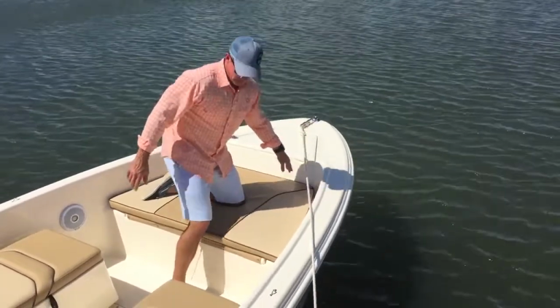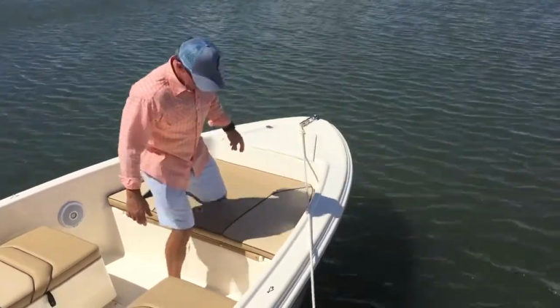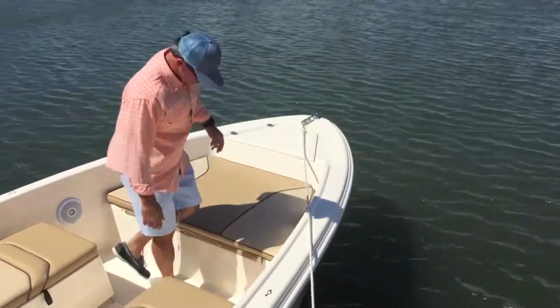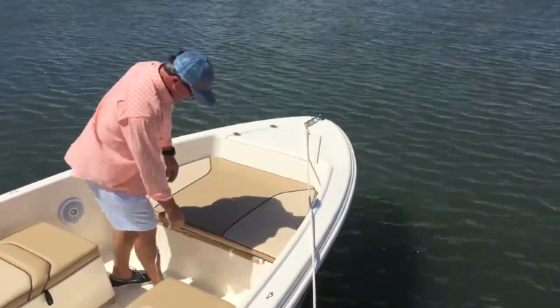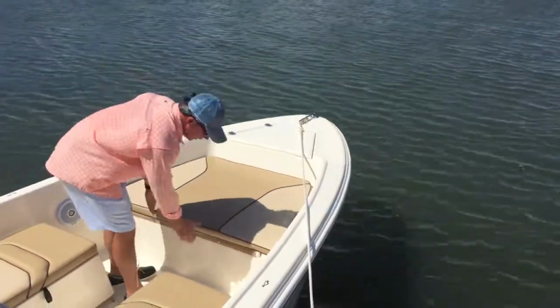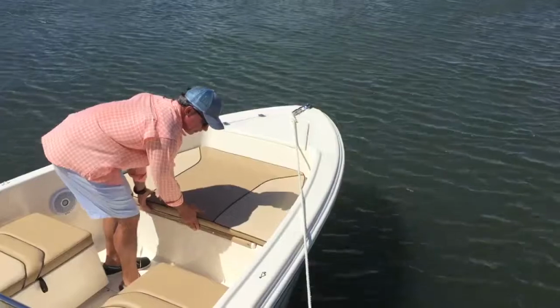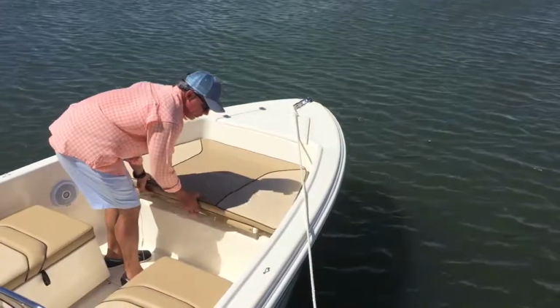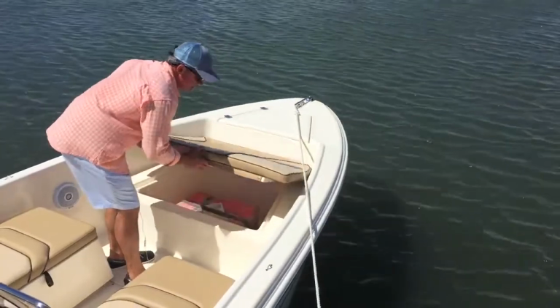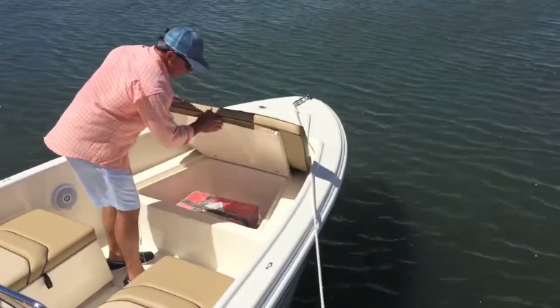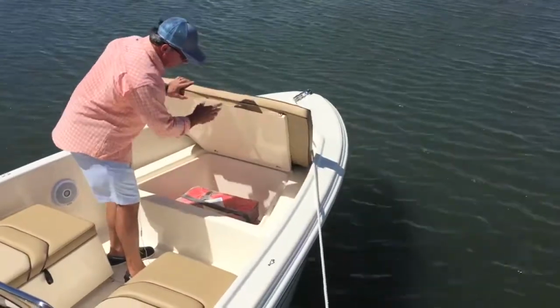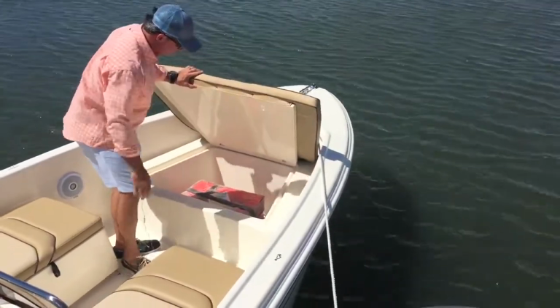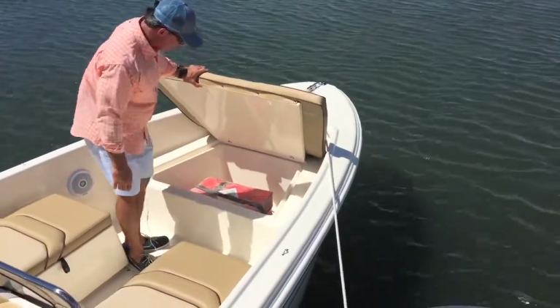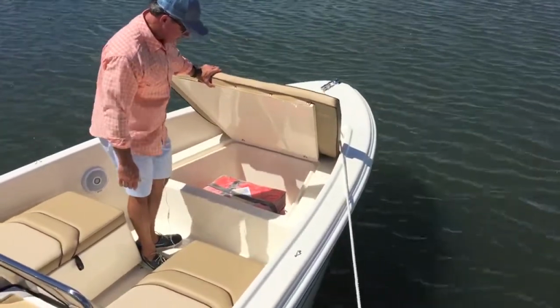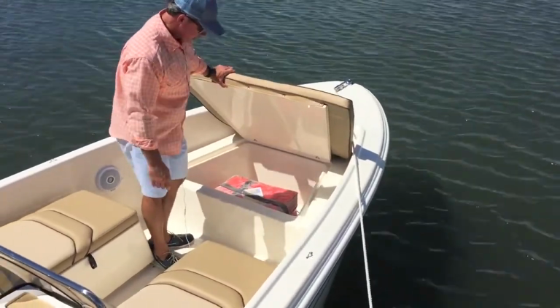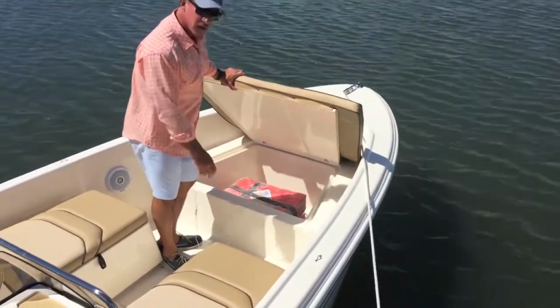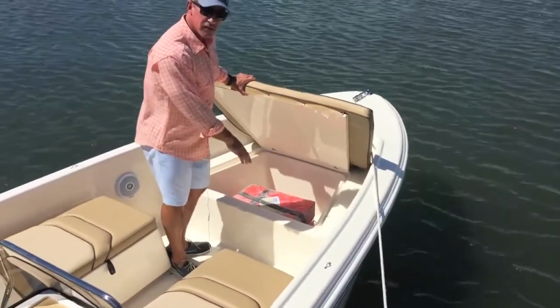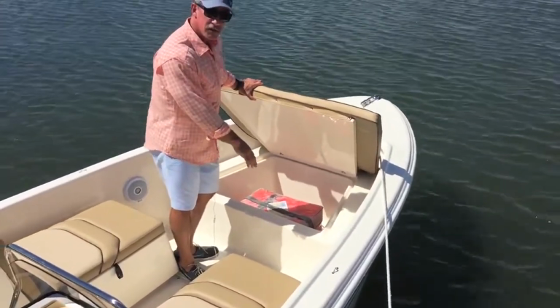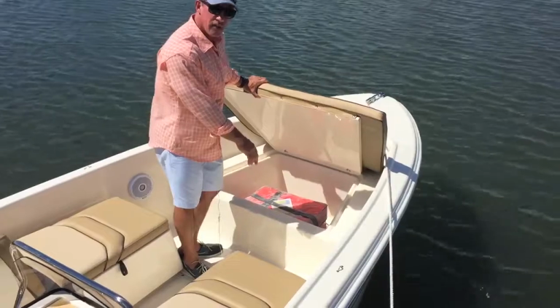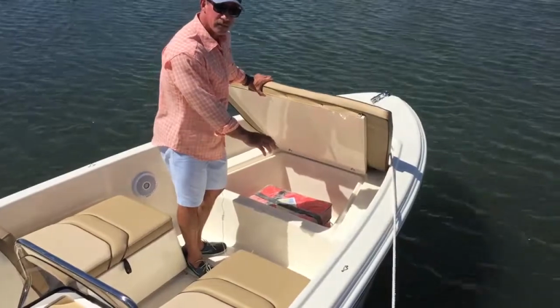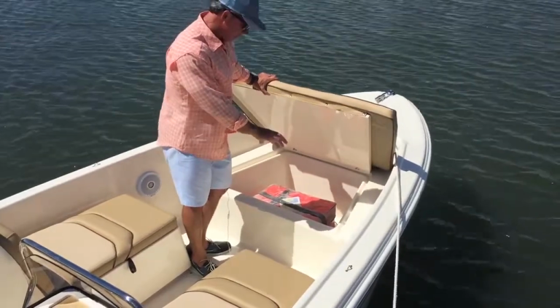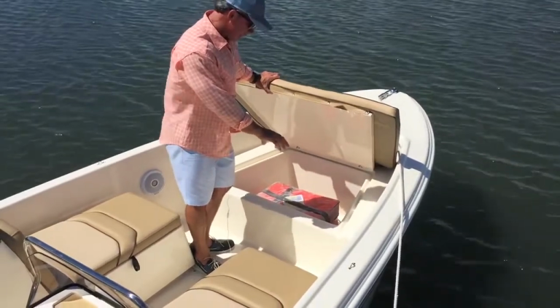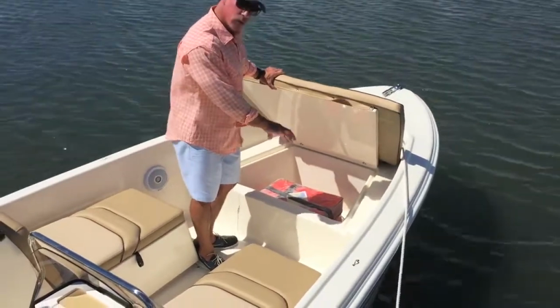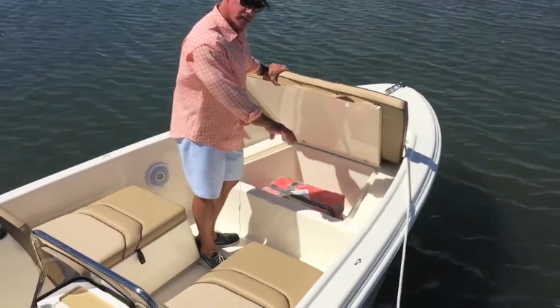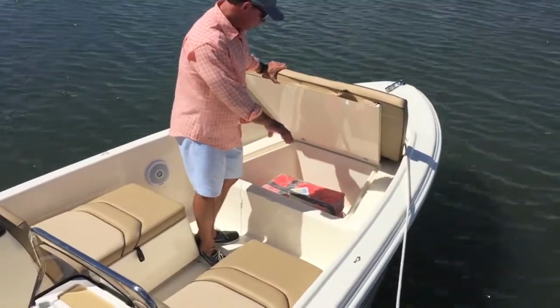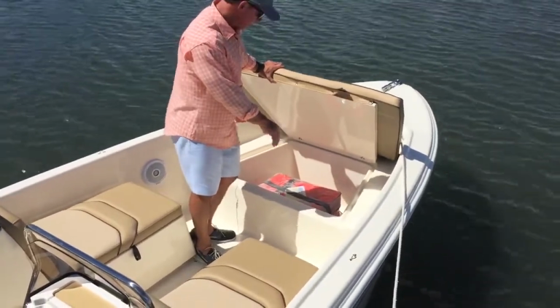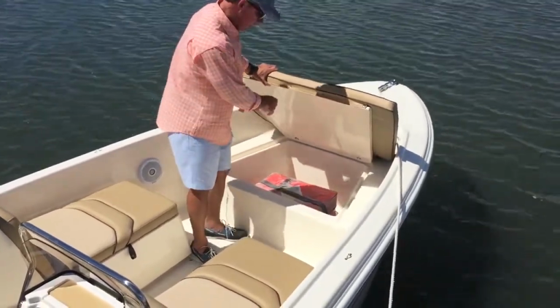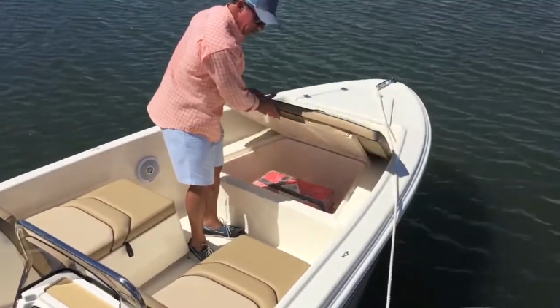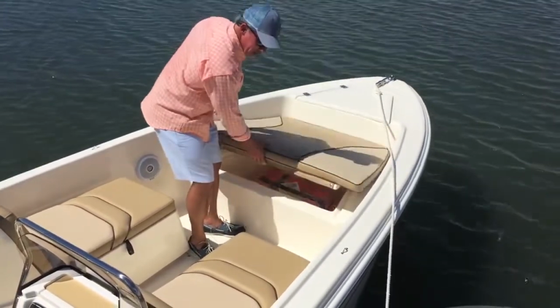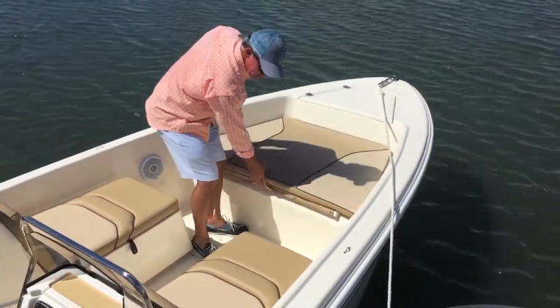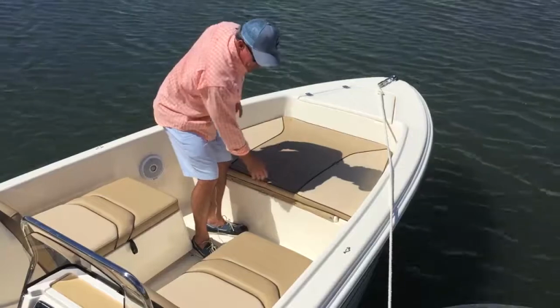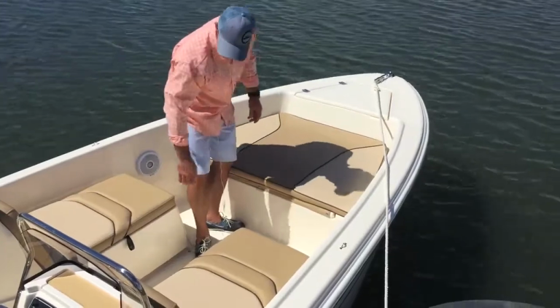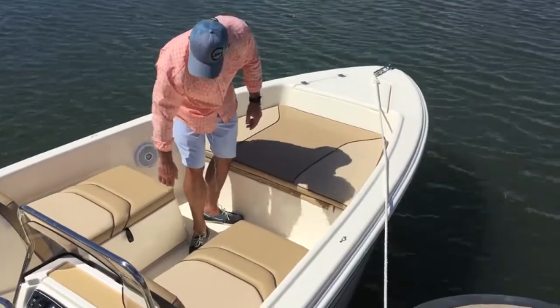It houses your line. Underneath this bow, you've got a large storage area. It also houses your stern light. Snap-in release clips — a great place for life jackets and beach bags and that sort of thing.